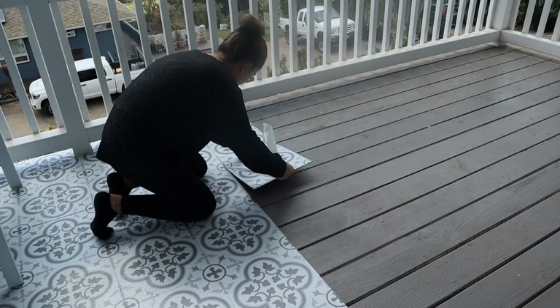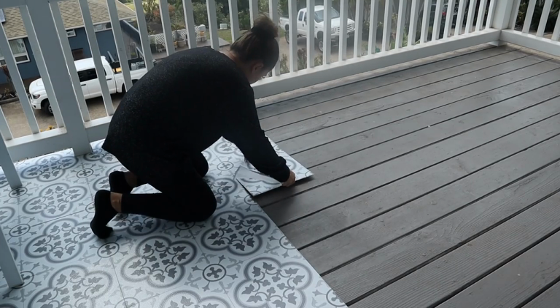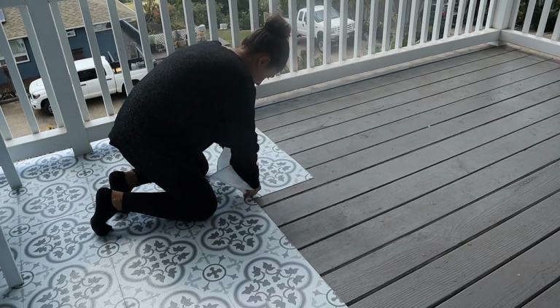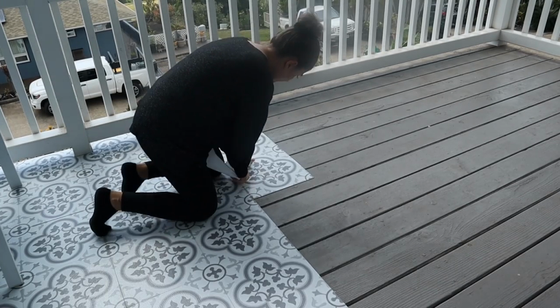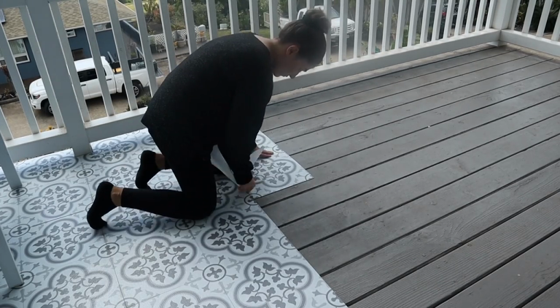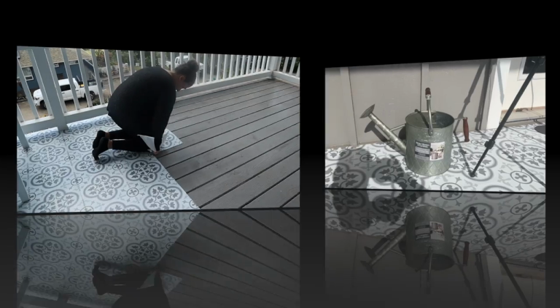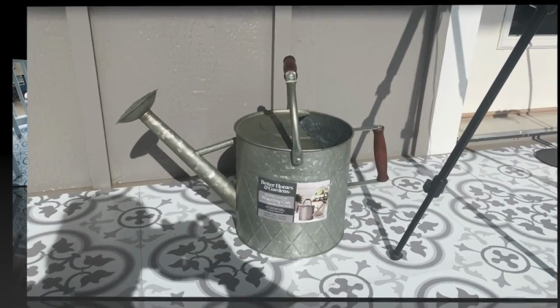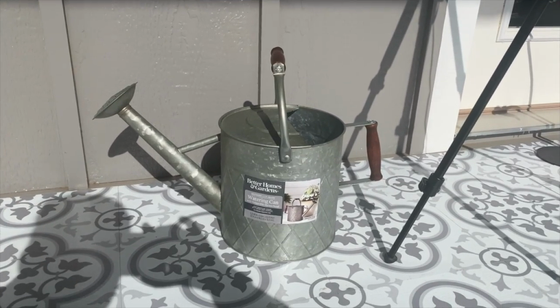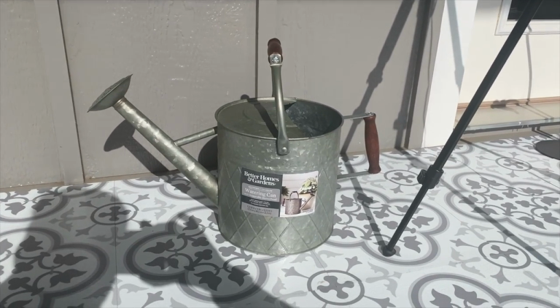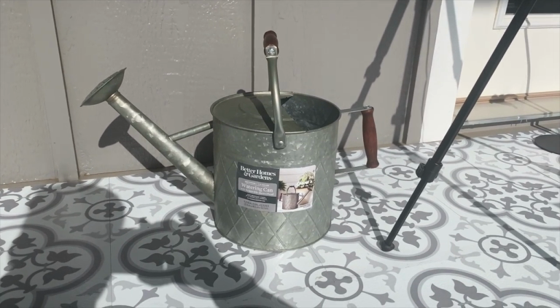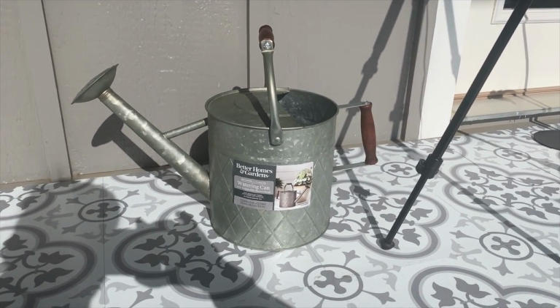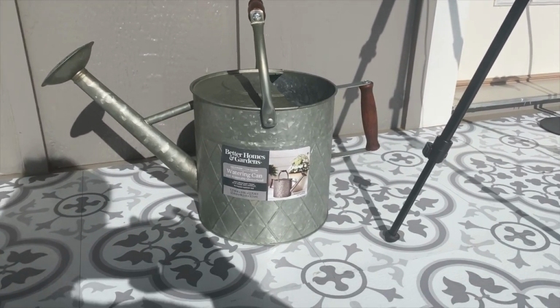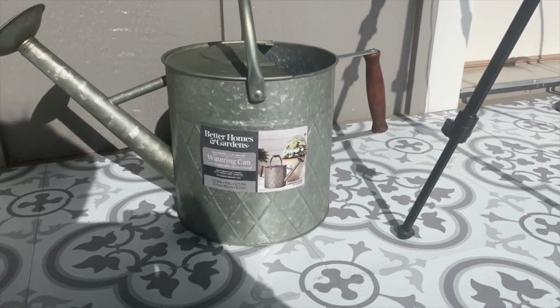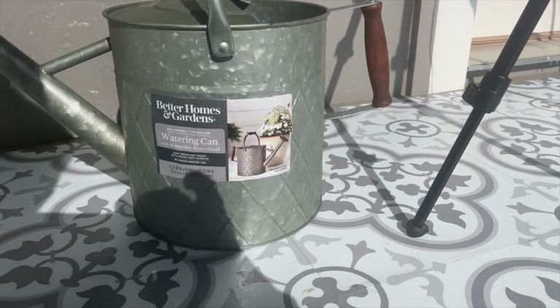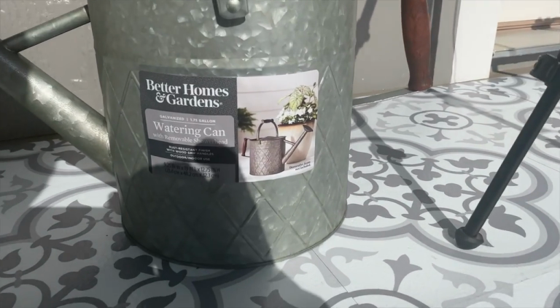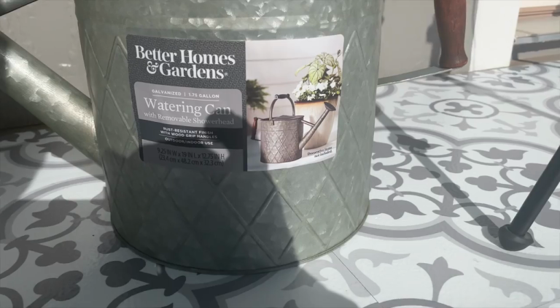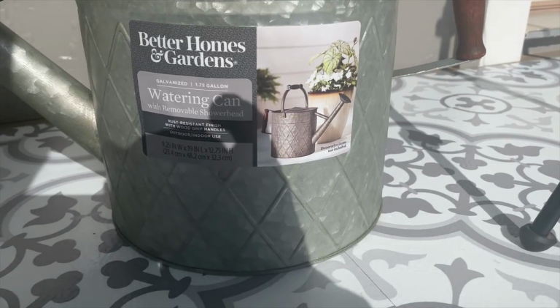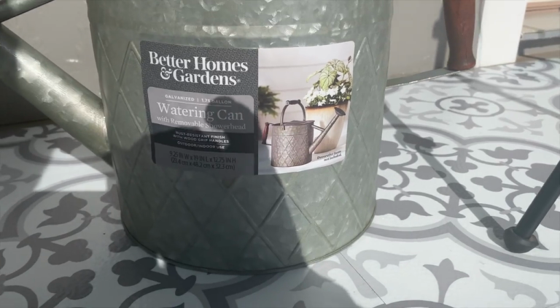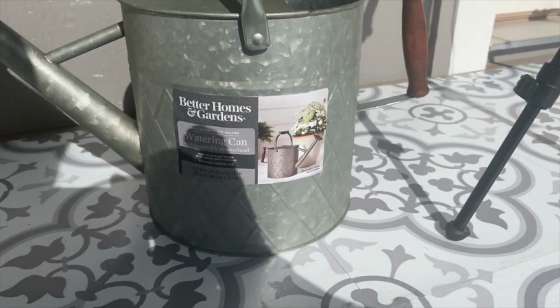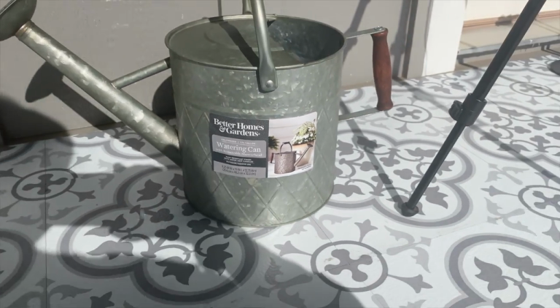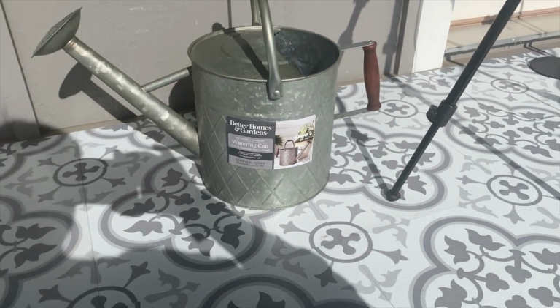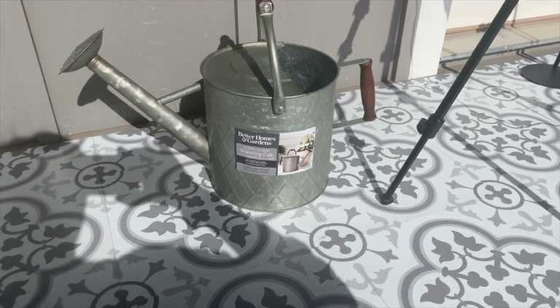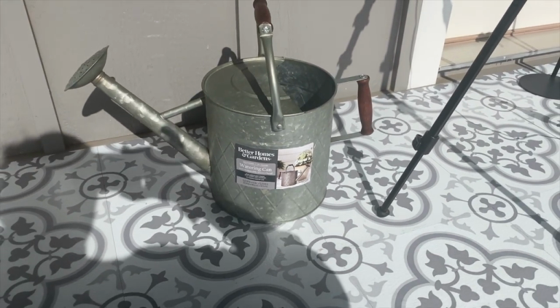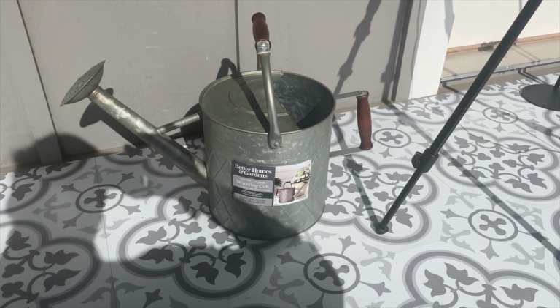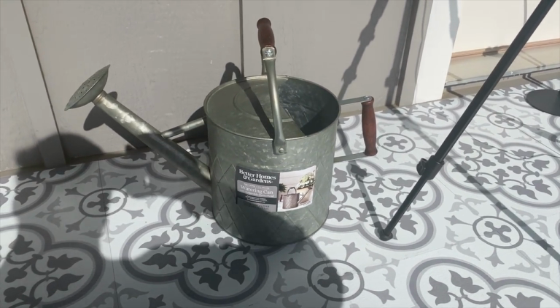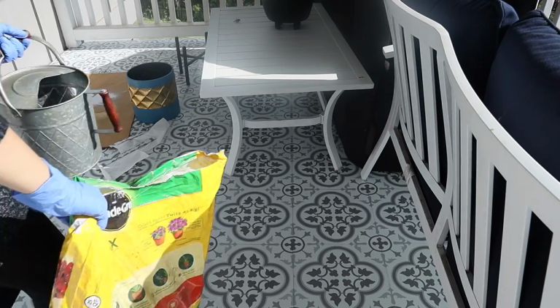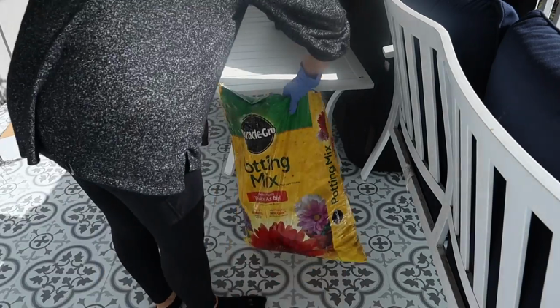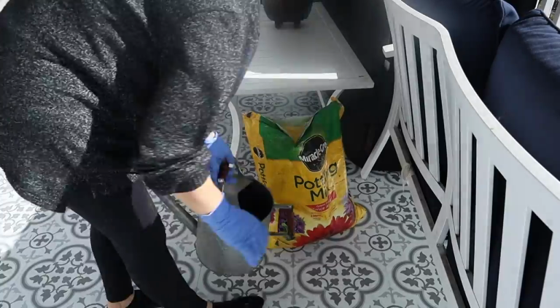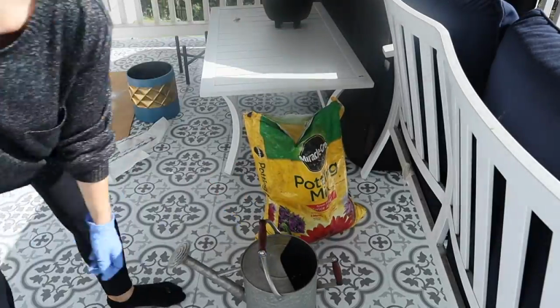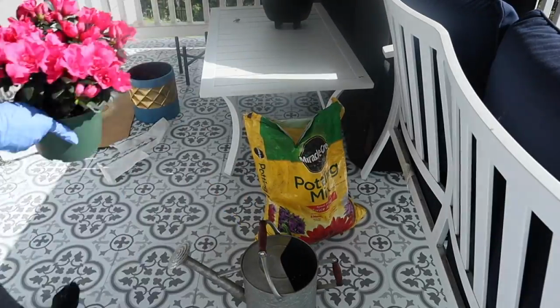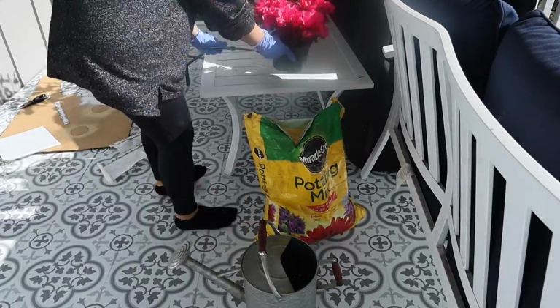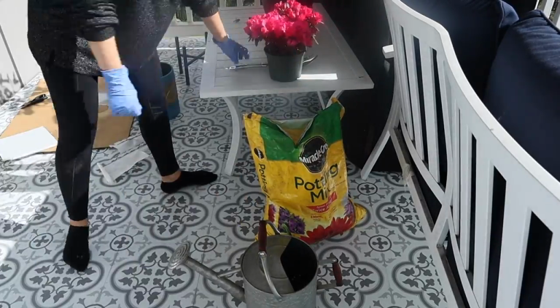Meanwhile, I started on decoration. I had this watering can that I'll be using as a vase, and I purchased some cheap plants from Walmart. Let me know in the comments below who is the plant lover!